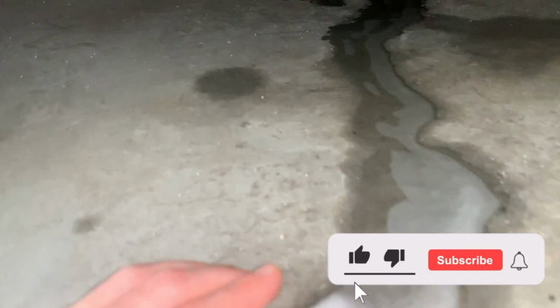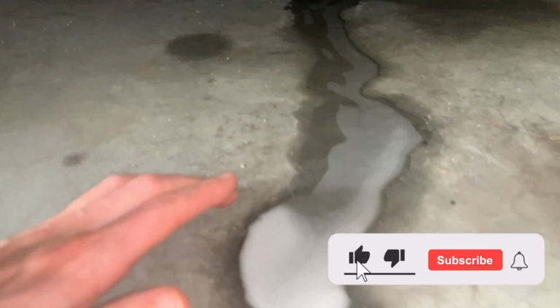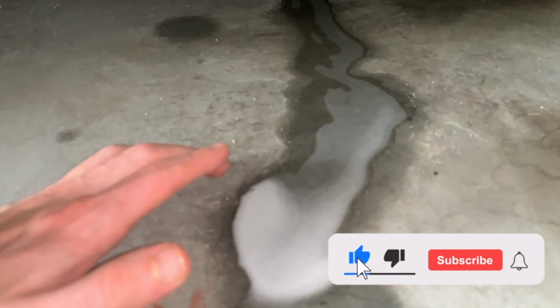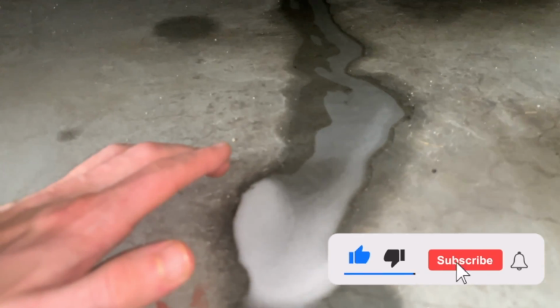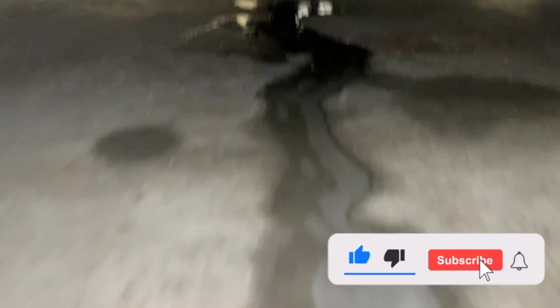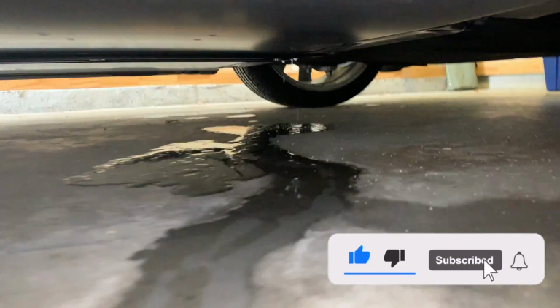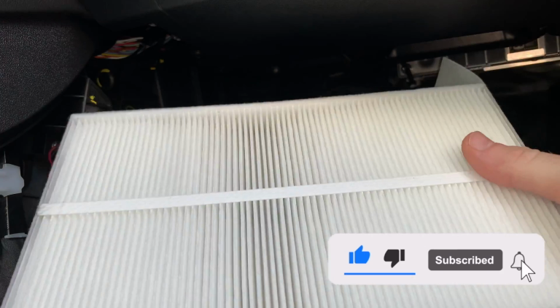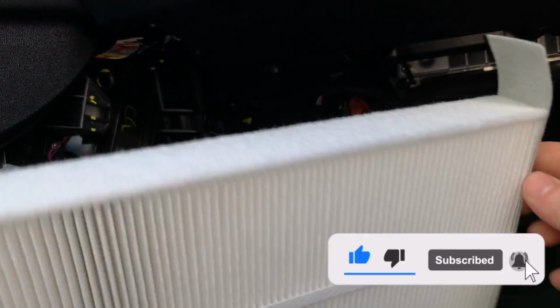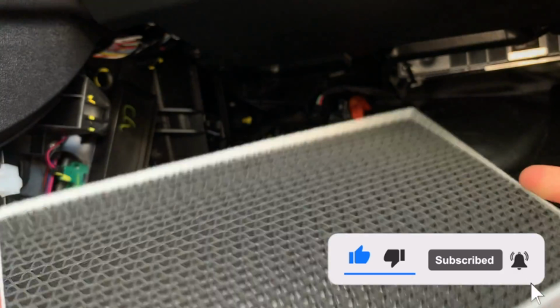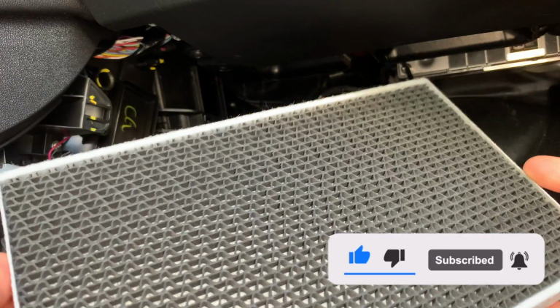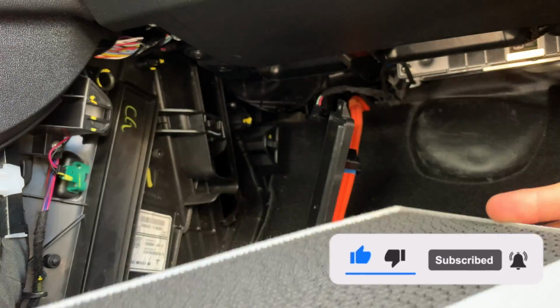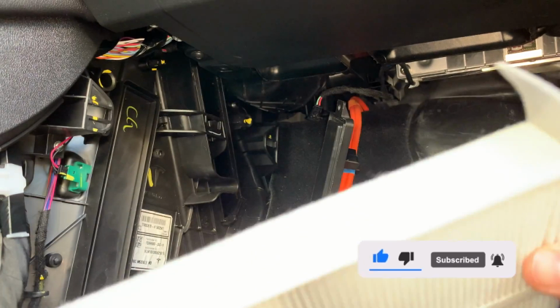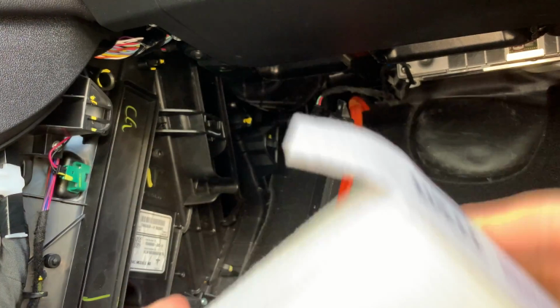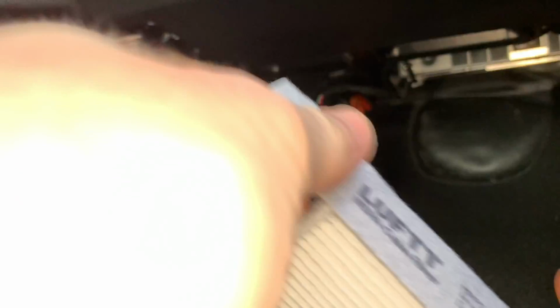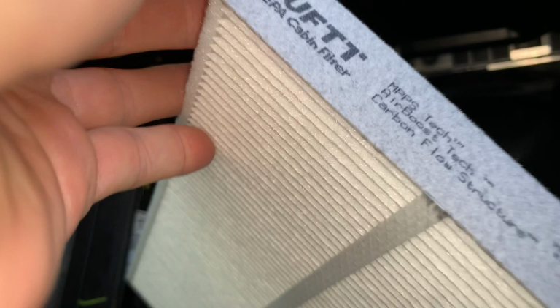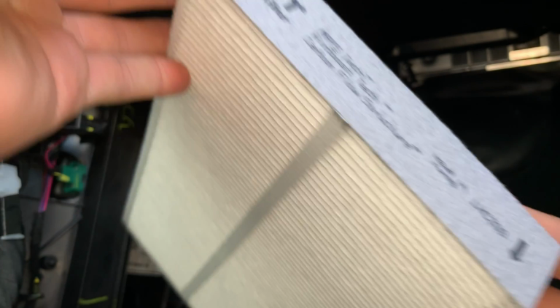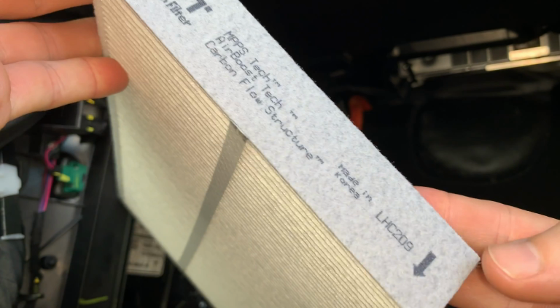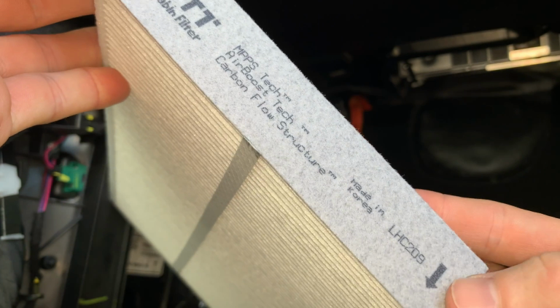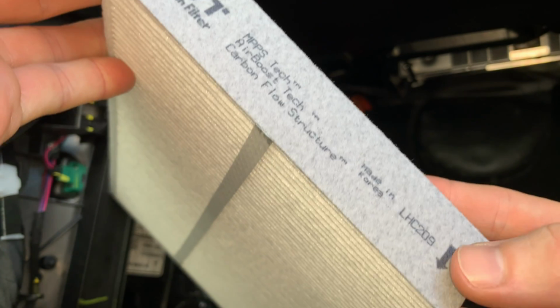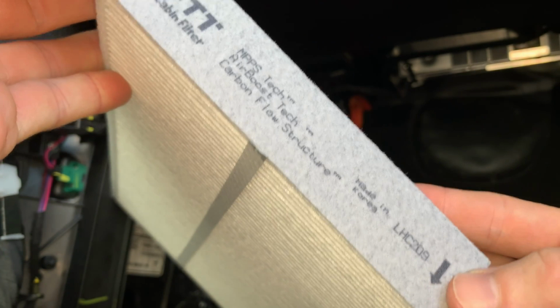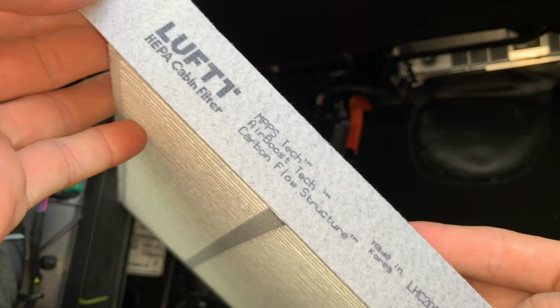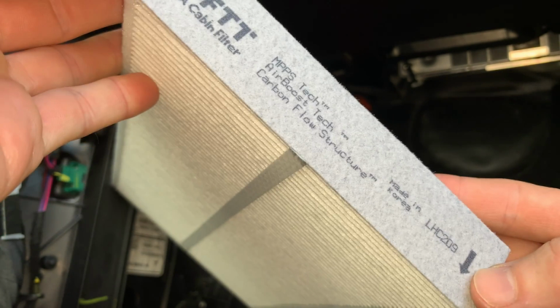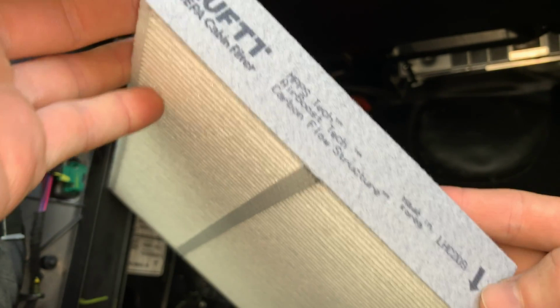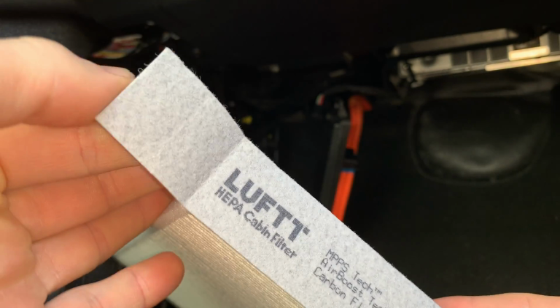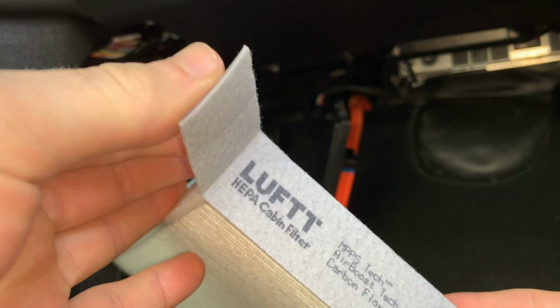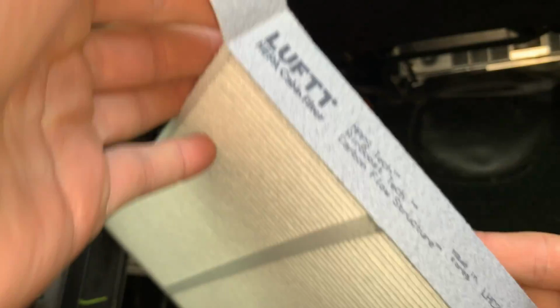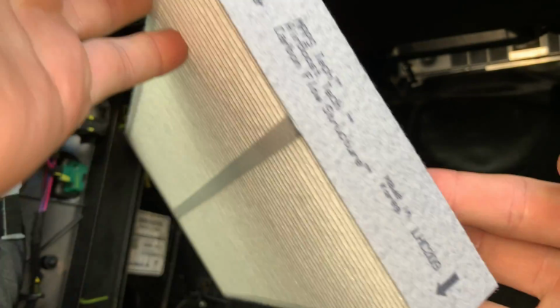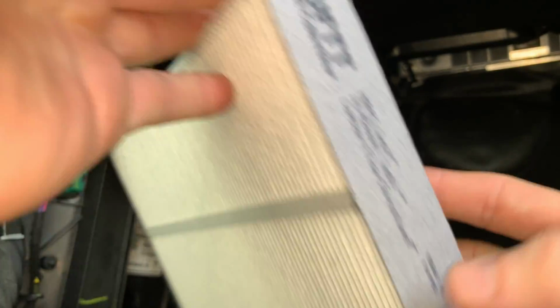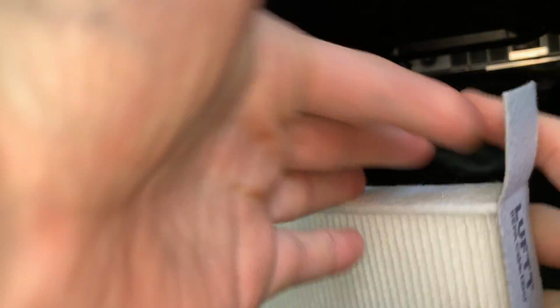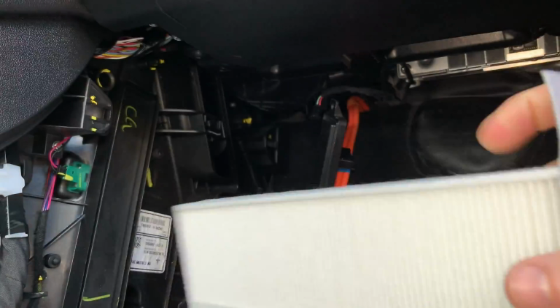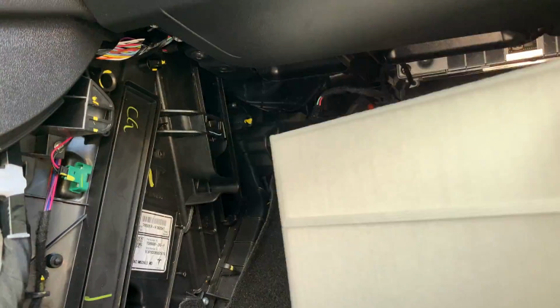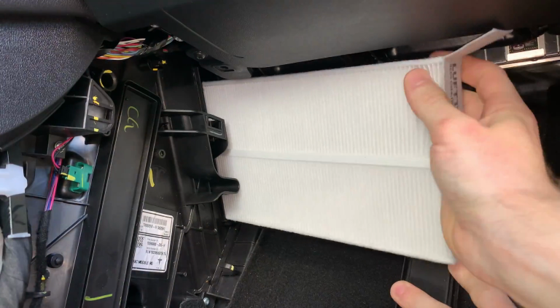Once we know the coils are completely dried out, we are now ready to insert the new Luft HEPA filters. Be sure to look for the airflow arrows and insert them correctly with the pull tabs facing outward. The white part is now facing the passenger seats, not the front of the car.